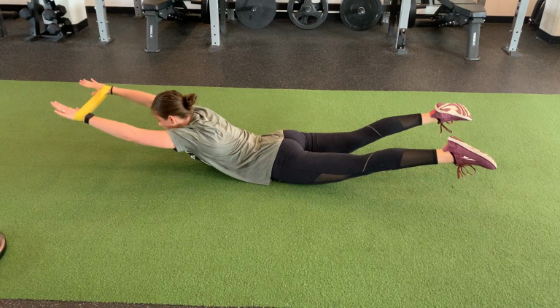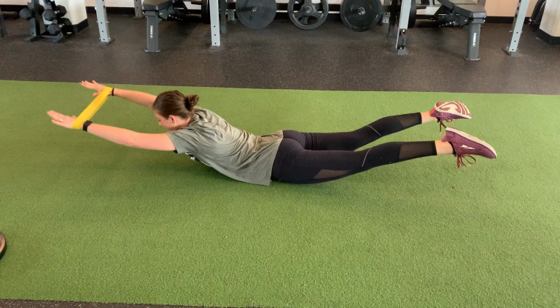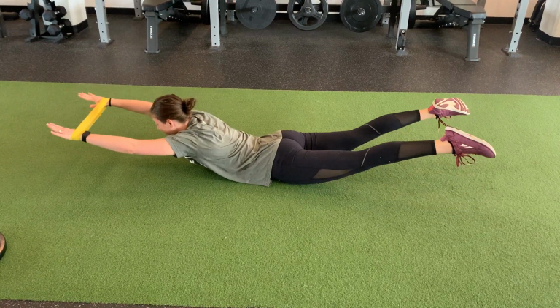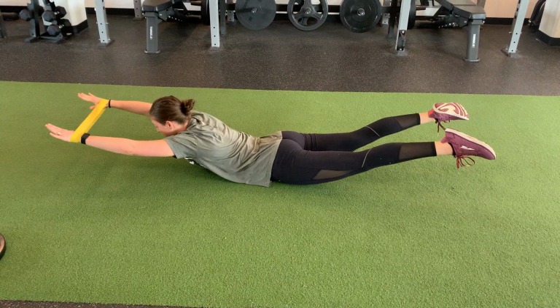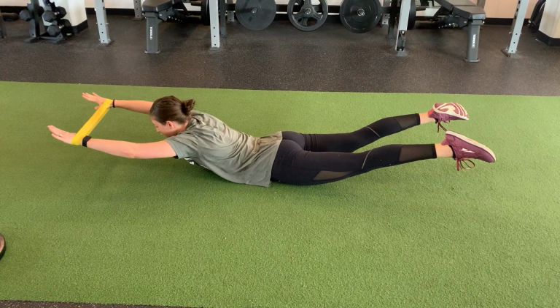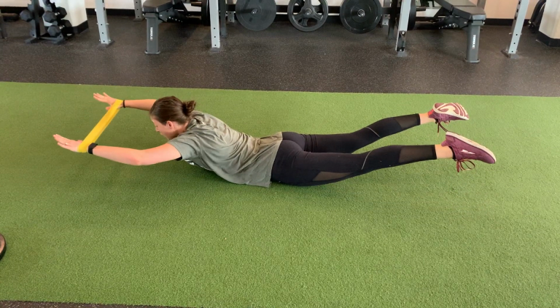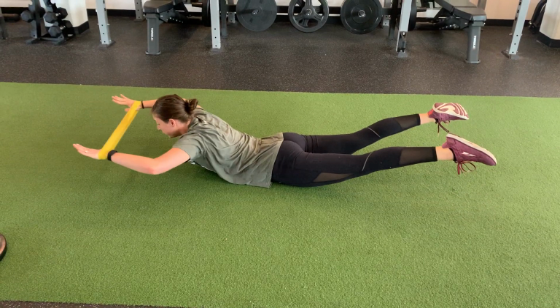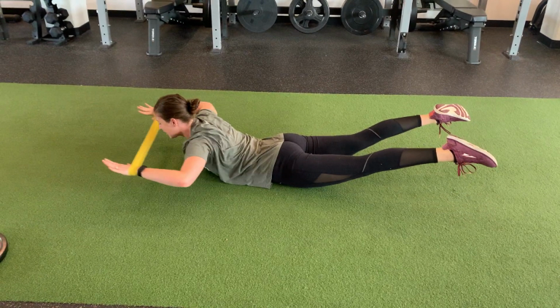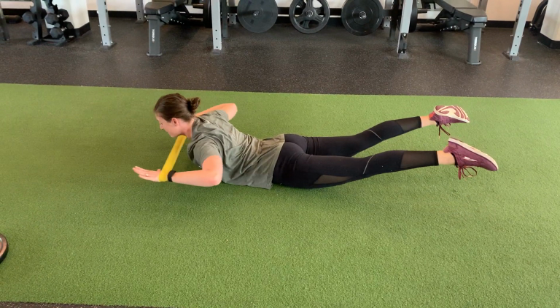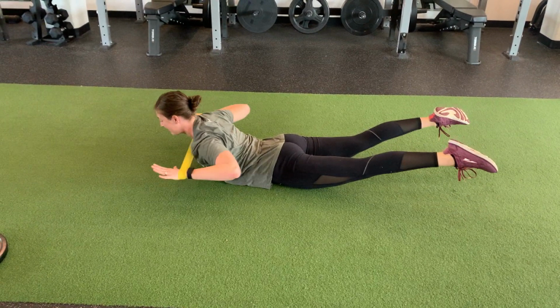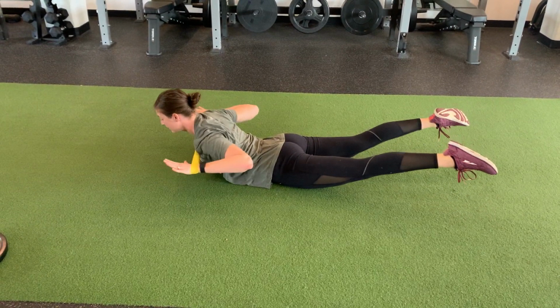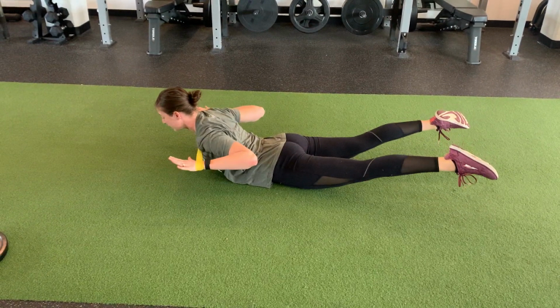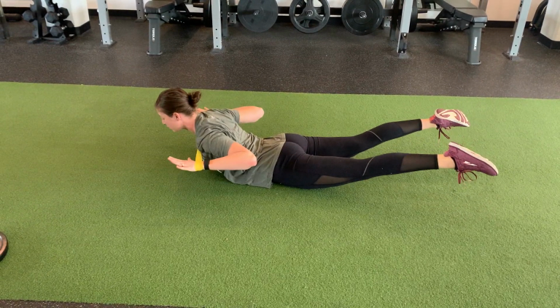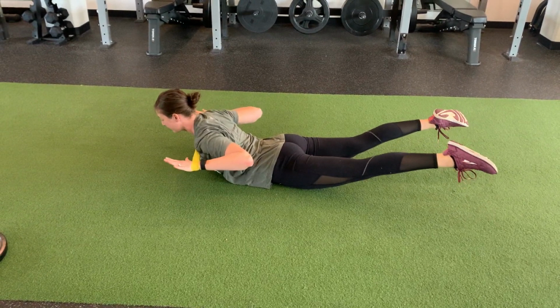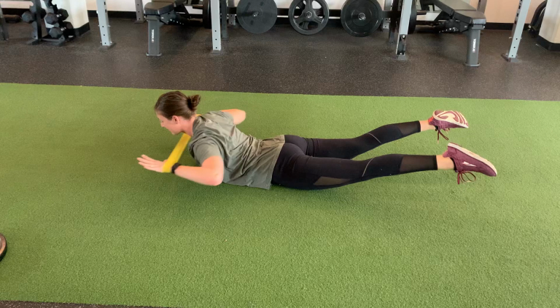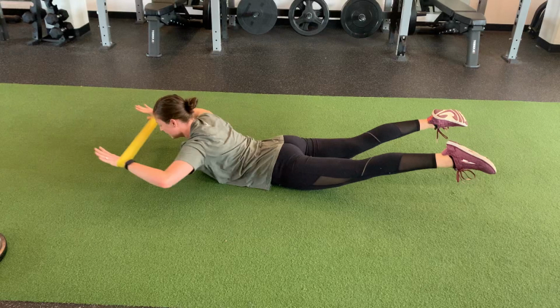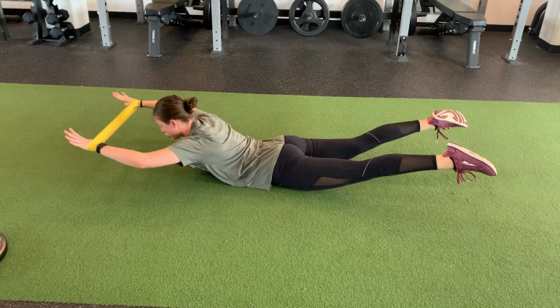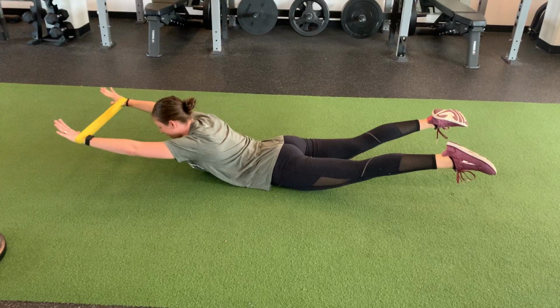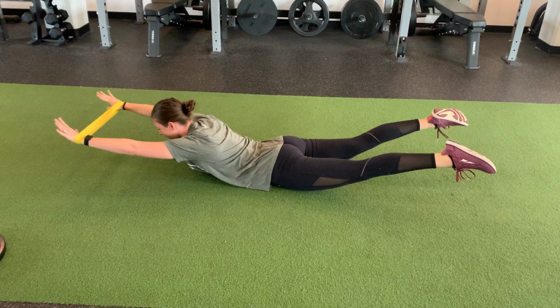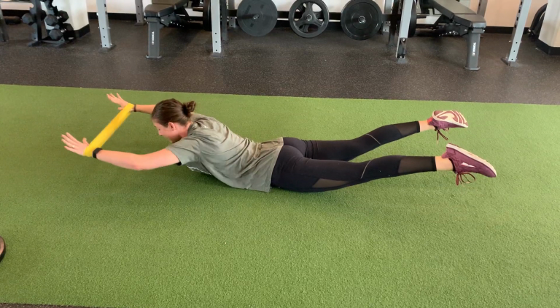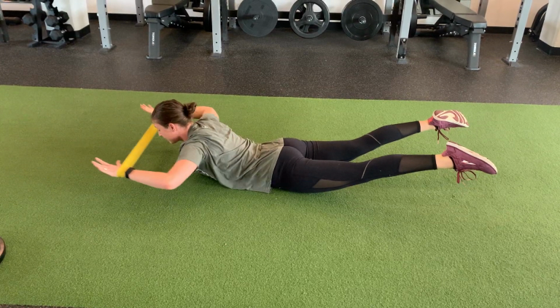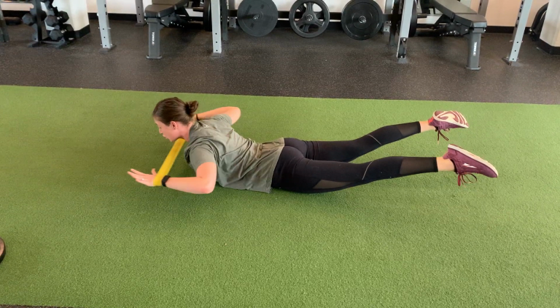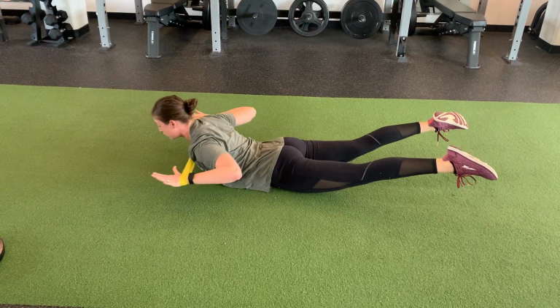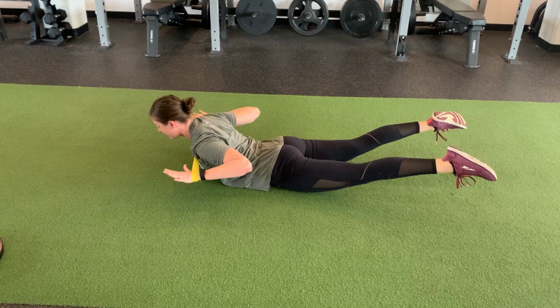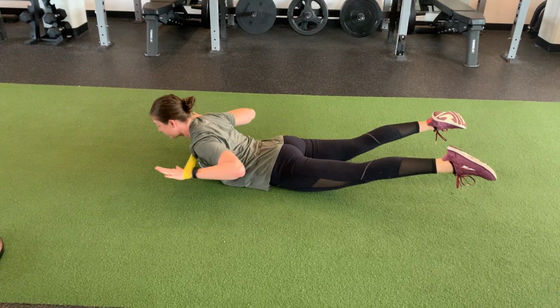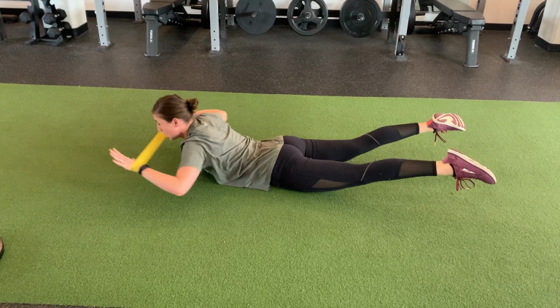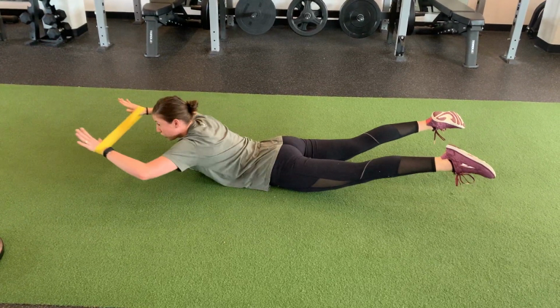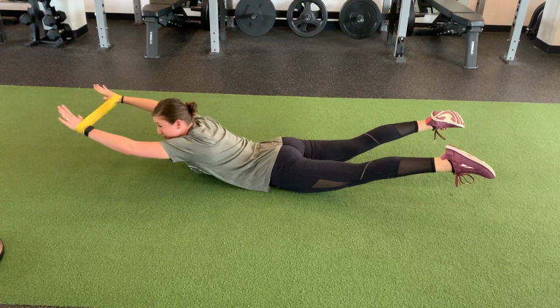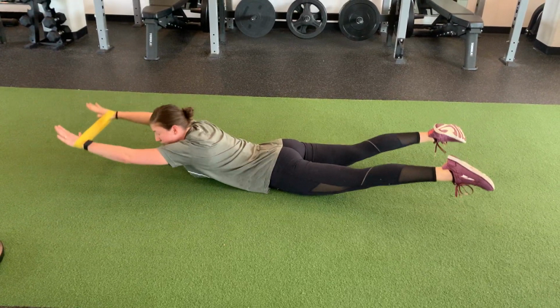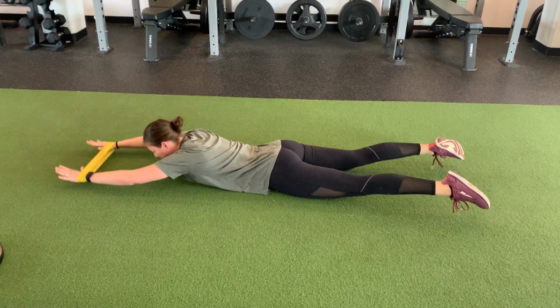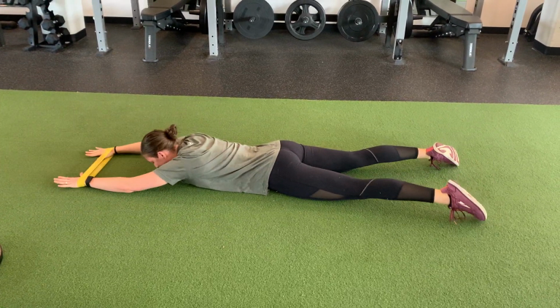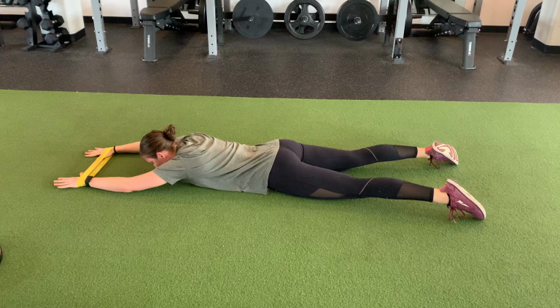Lifting everything up, squeezing, pulling touch on the band, squeeze those legs together, straighten up. You can stay up here and just do the Ws, or you can reset and resume.